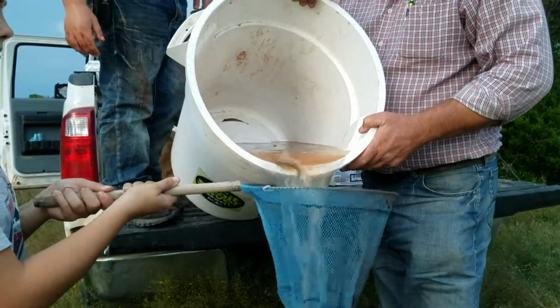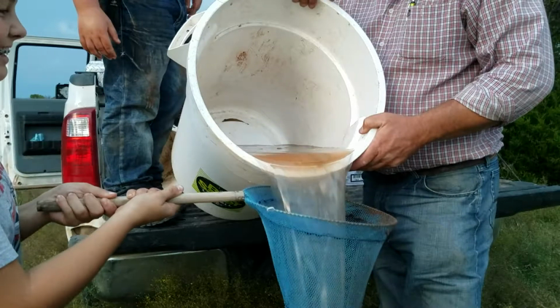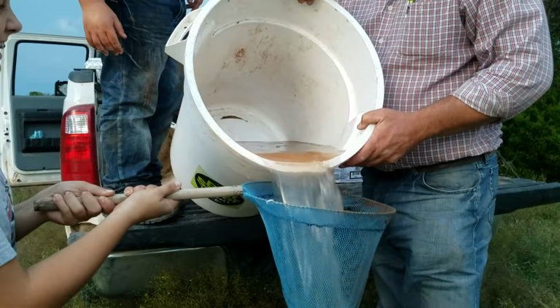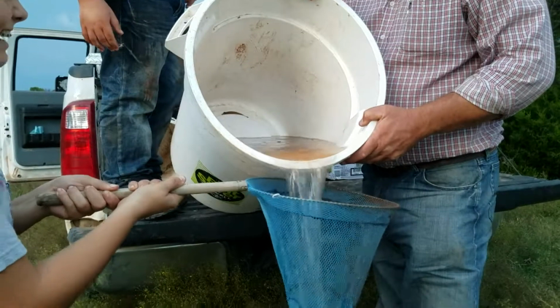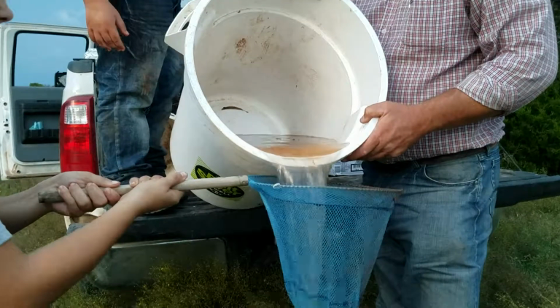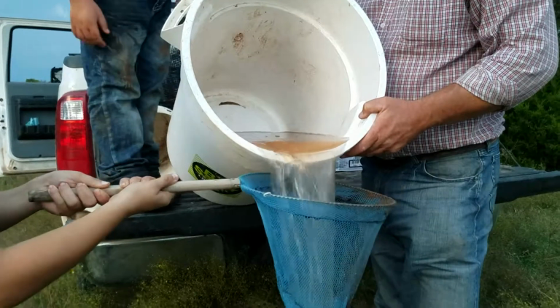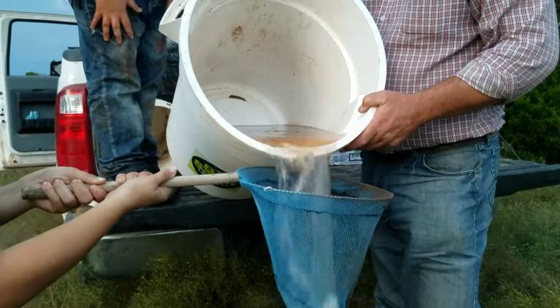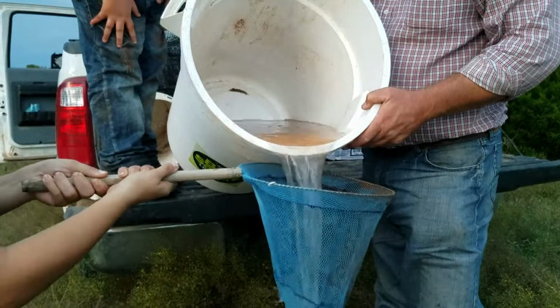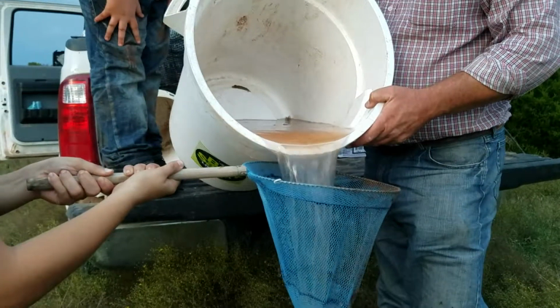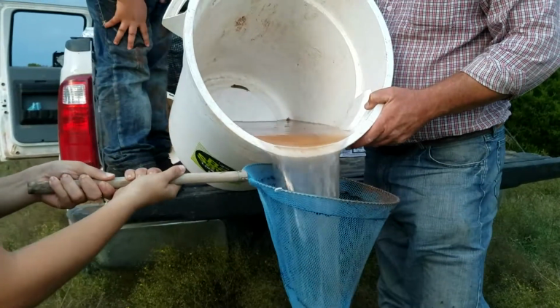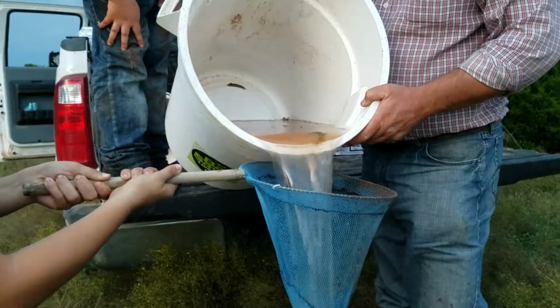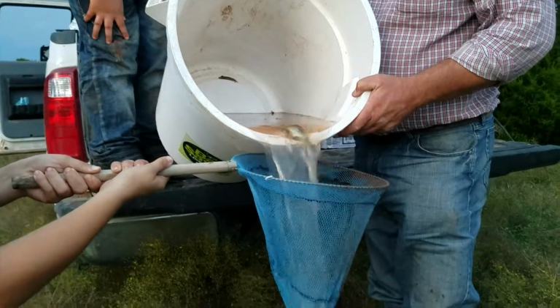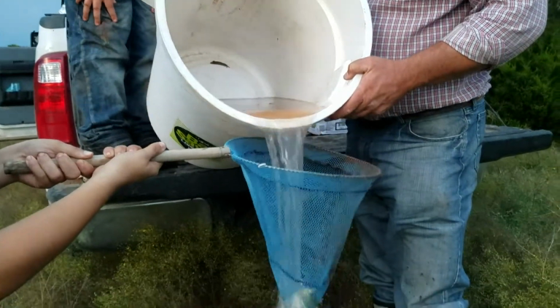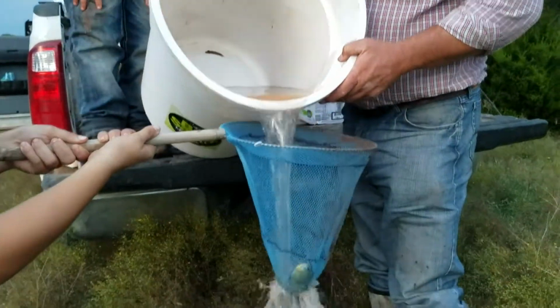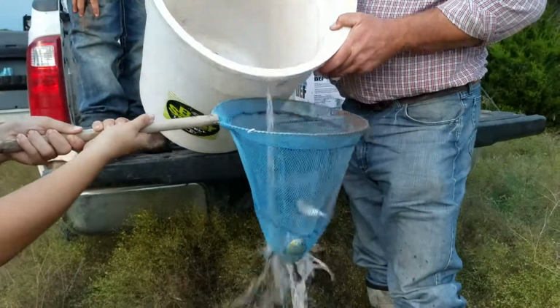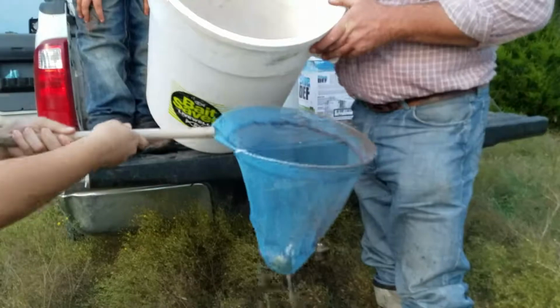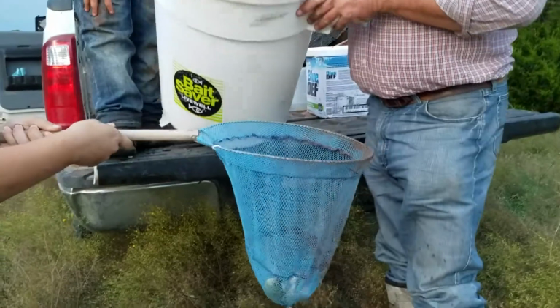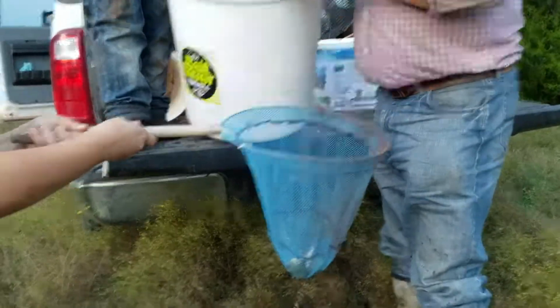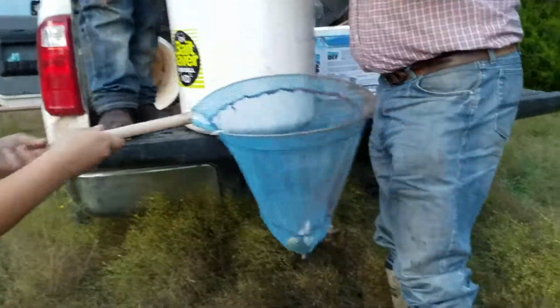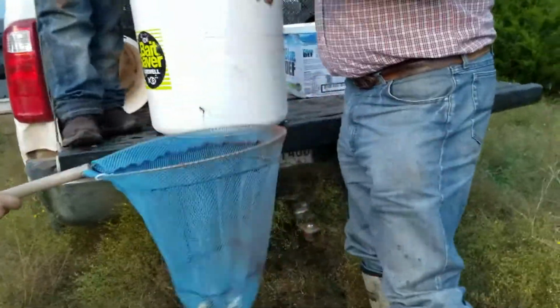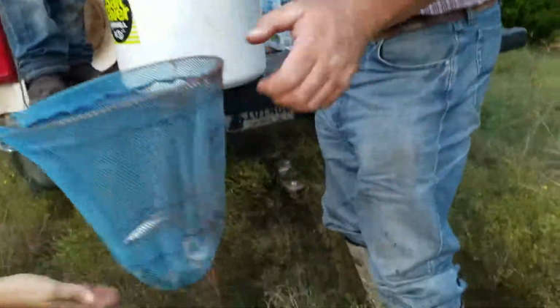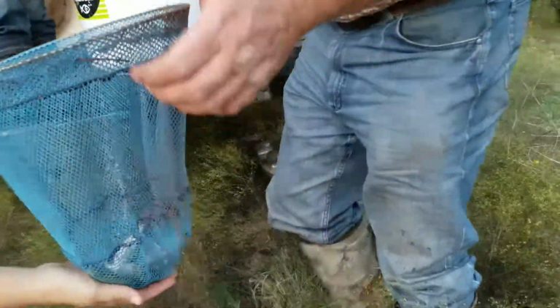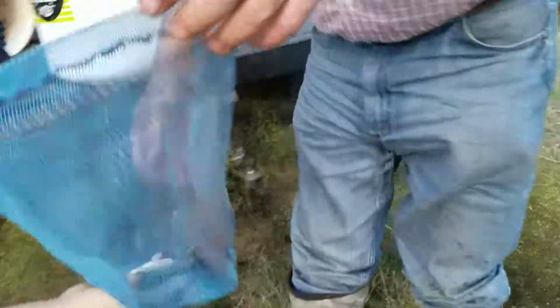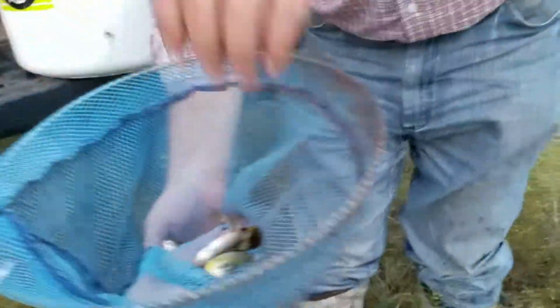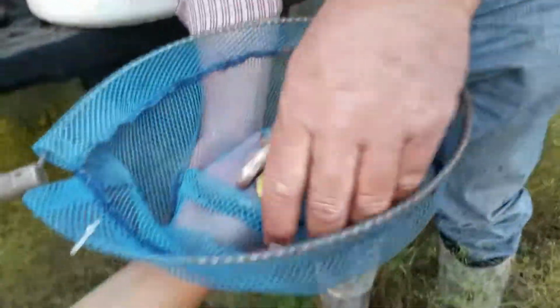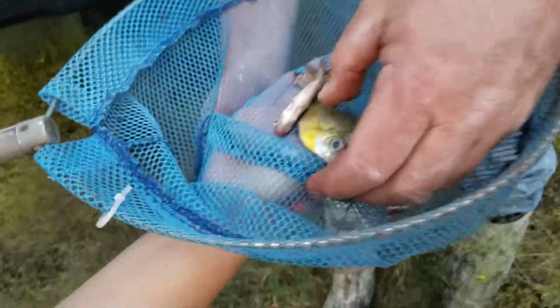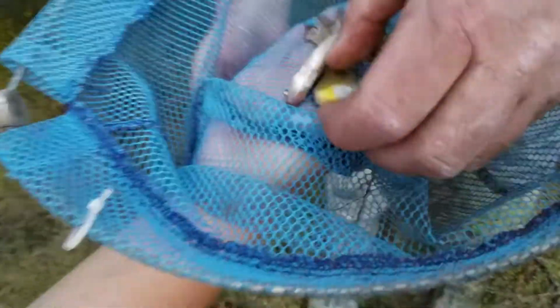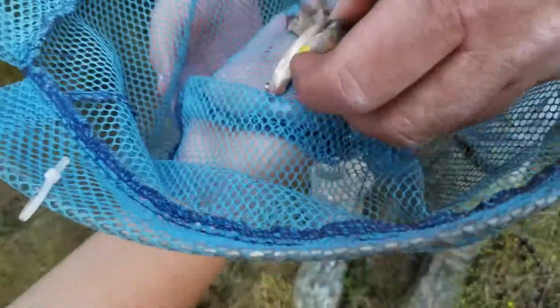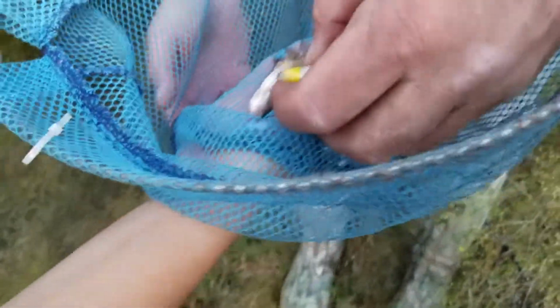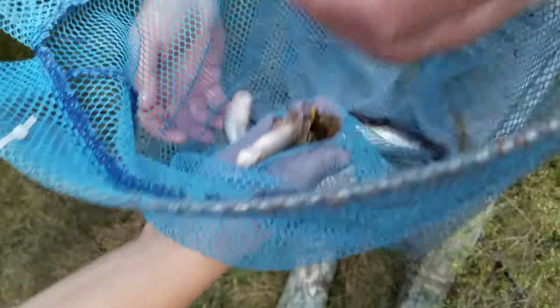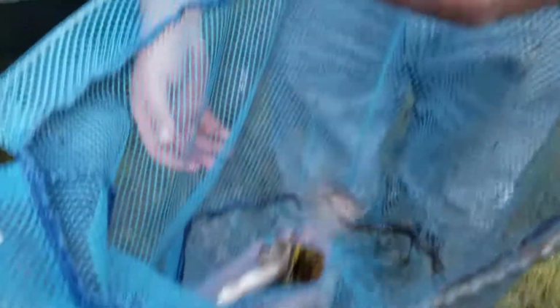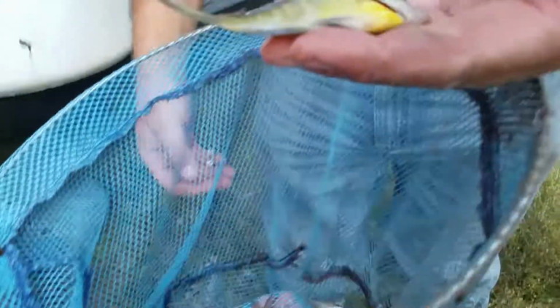Six, seven, eight. Look how big the eyes are on this one that I pulled out. Sunfish.